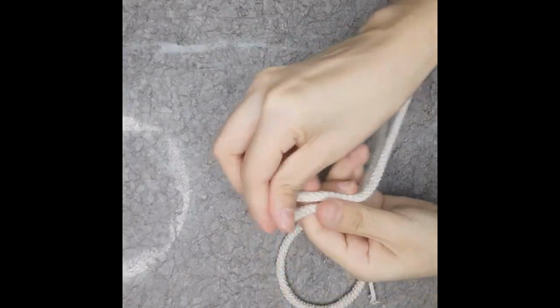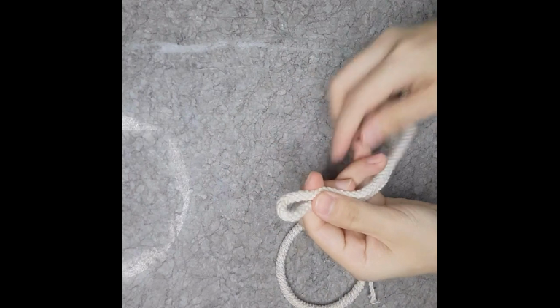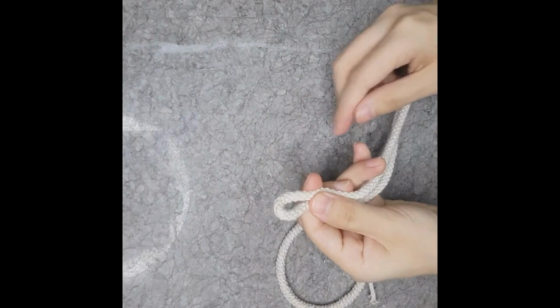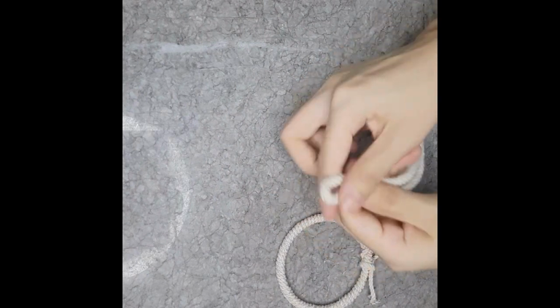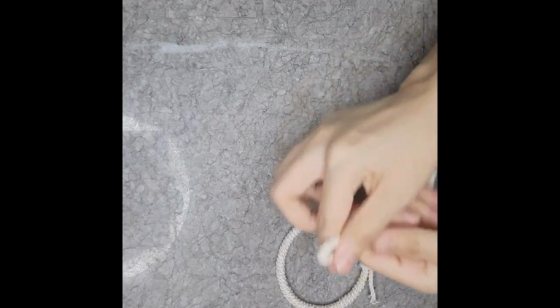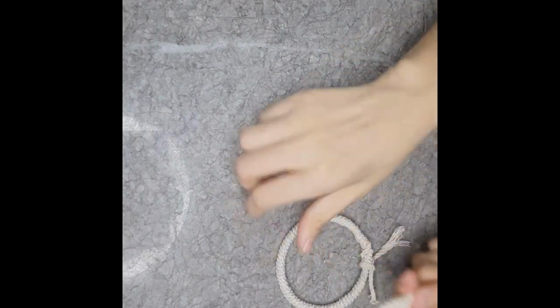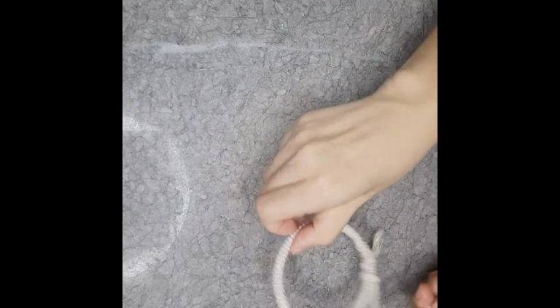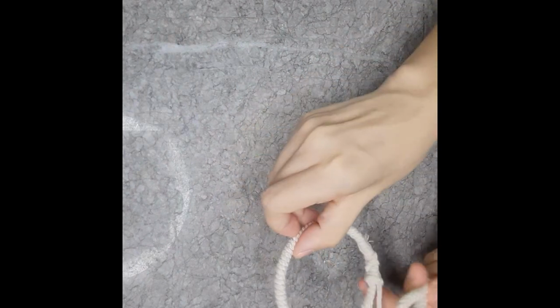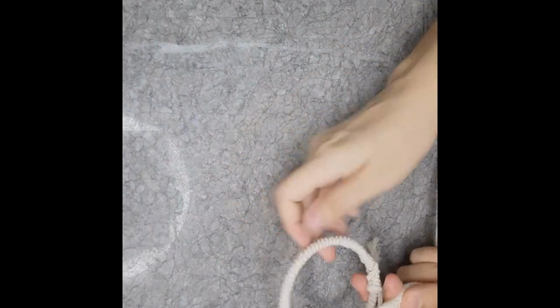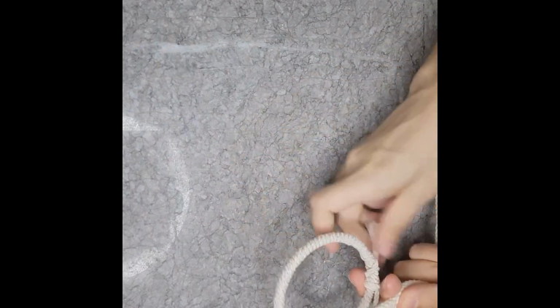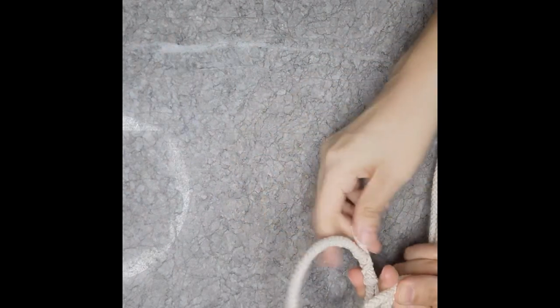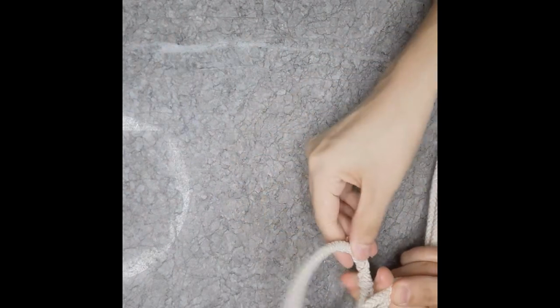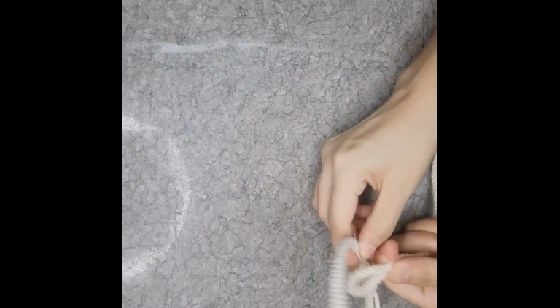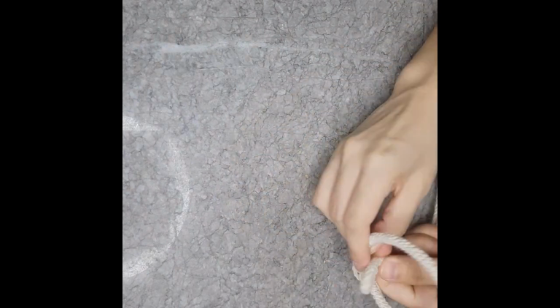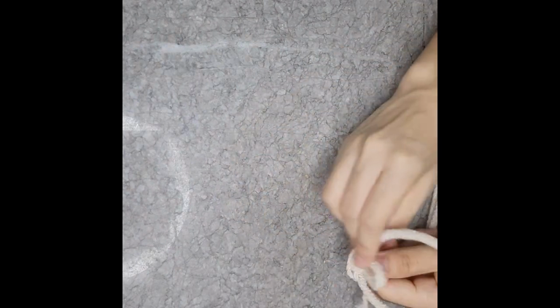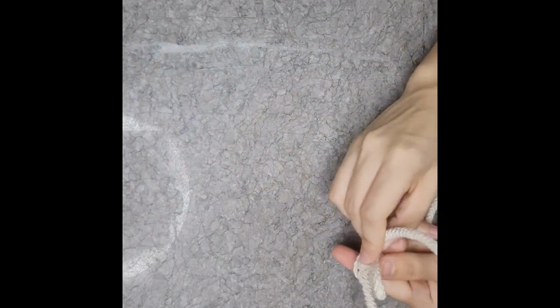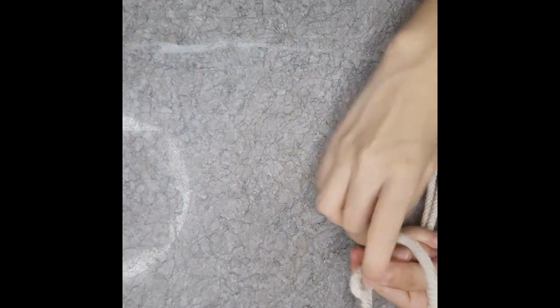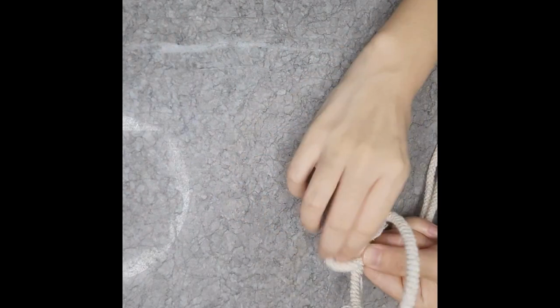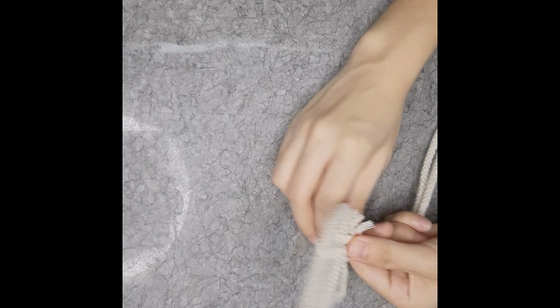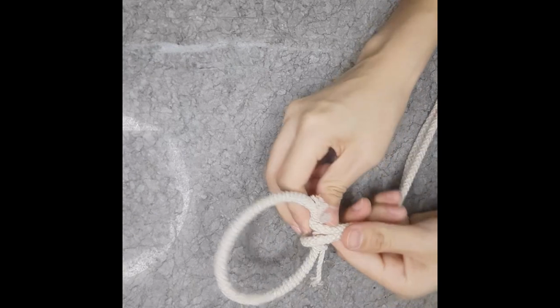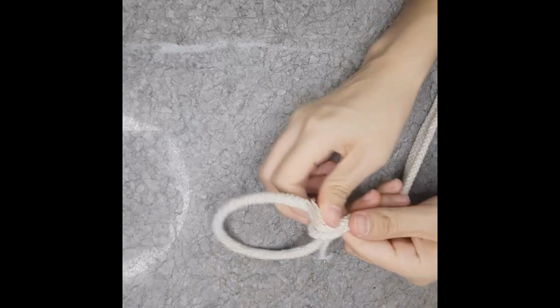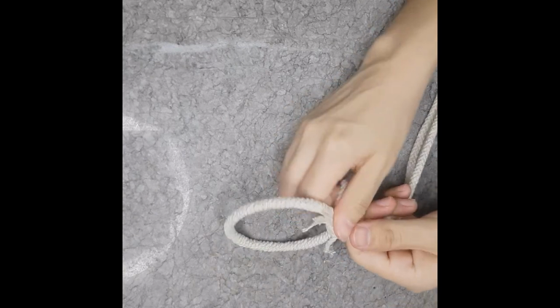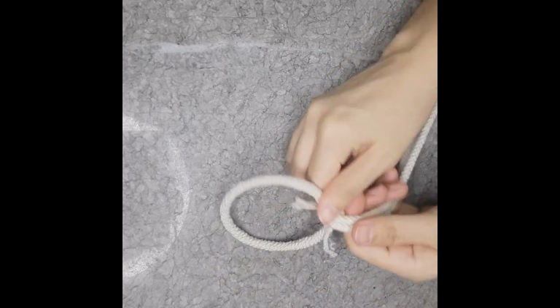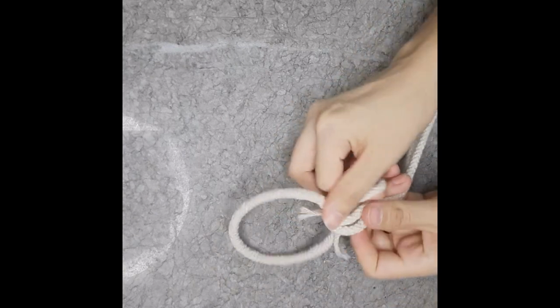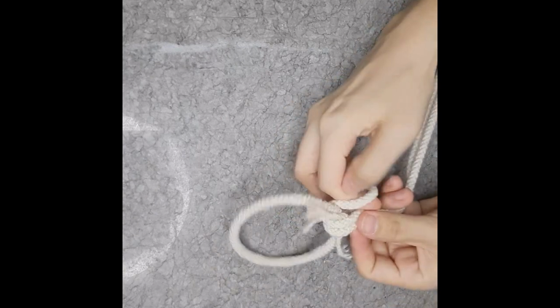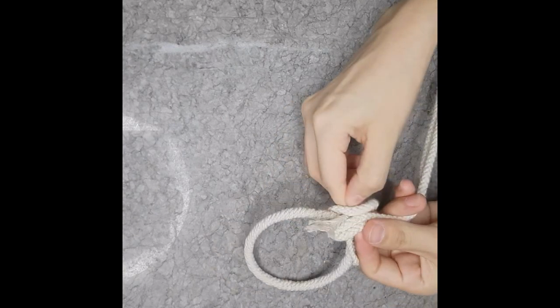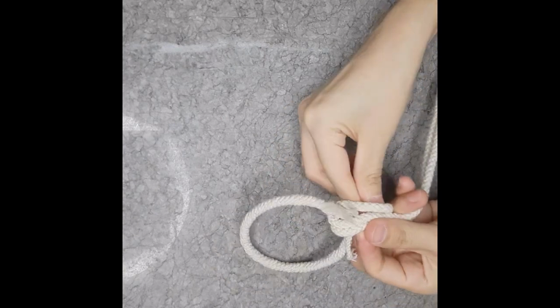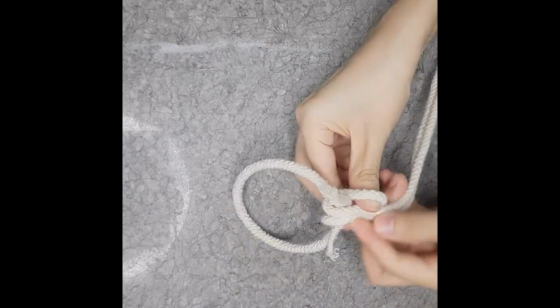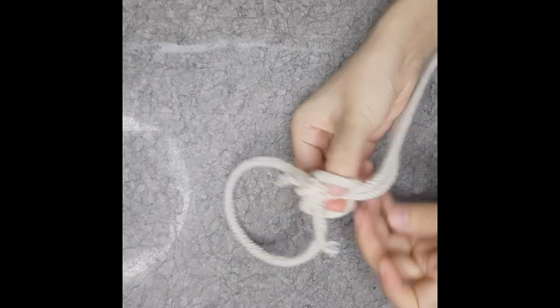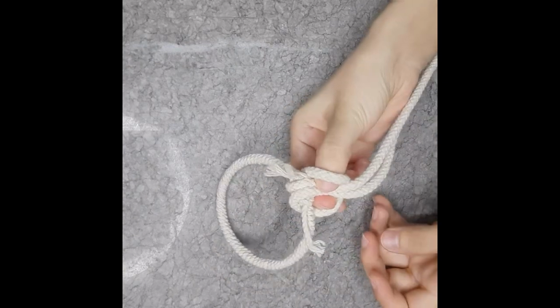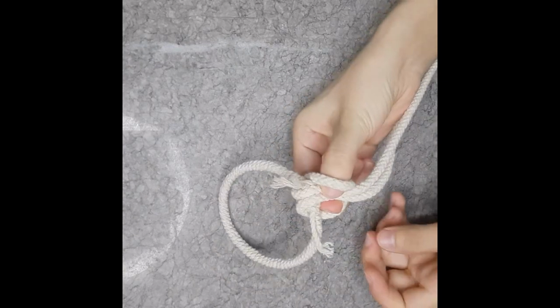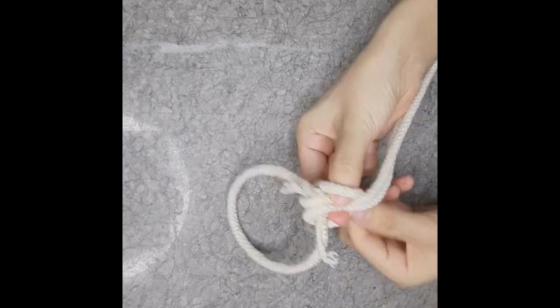Now you take a piece of cord like this and loop it around the handle.